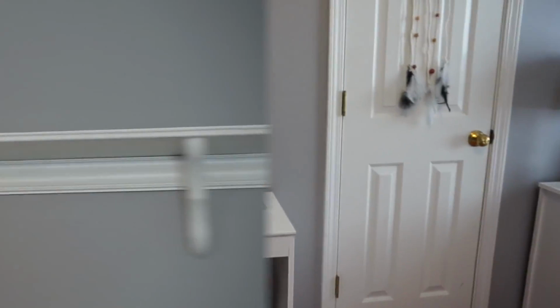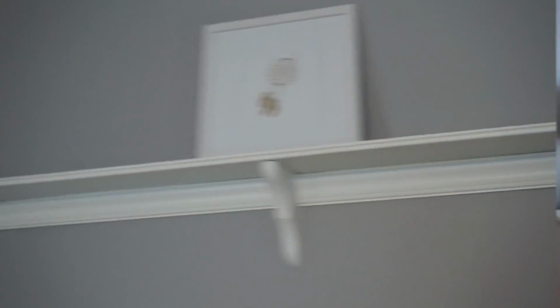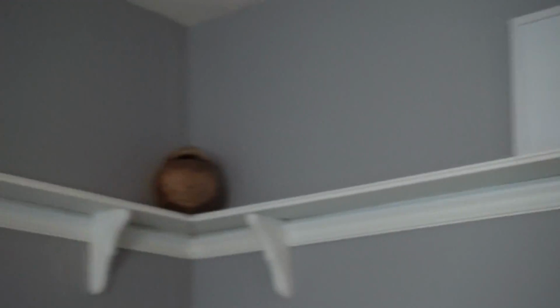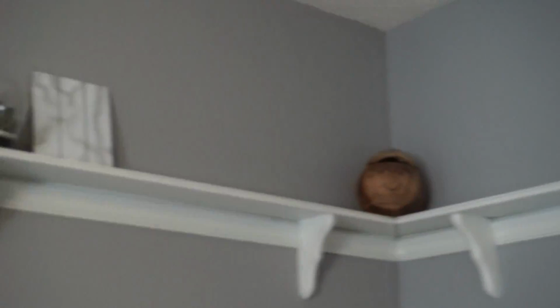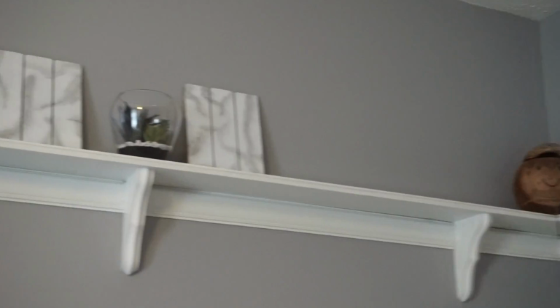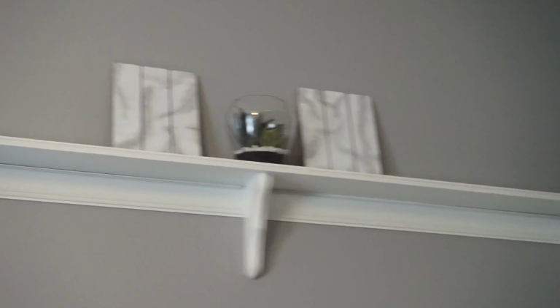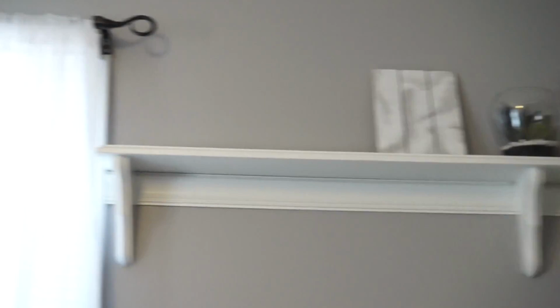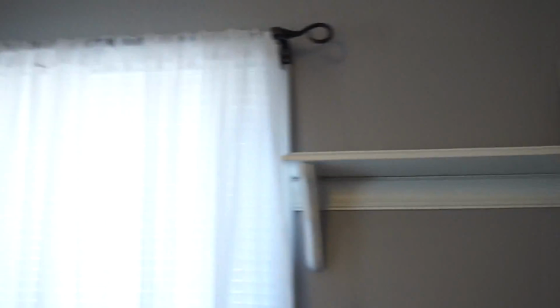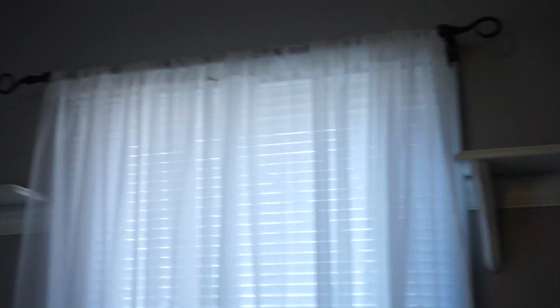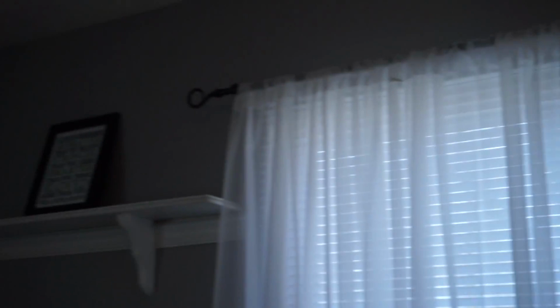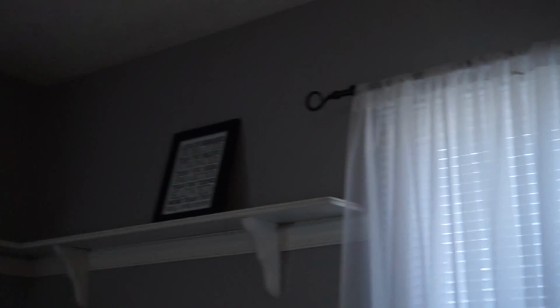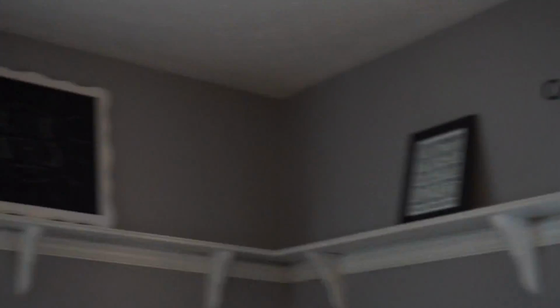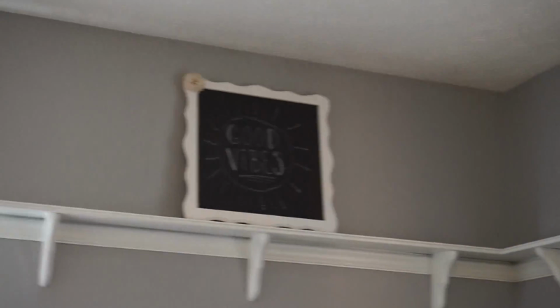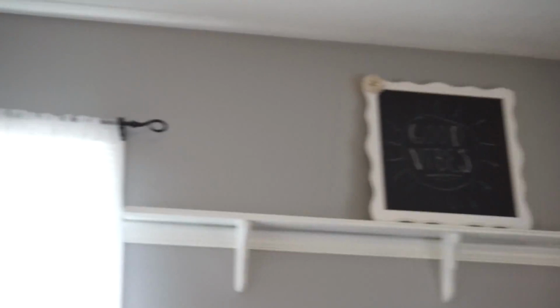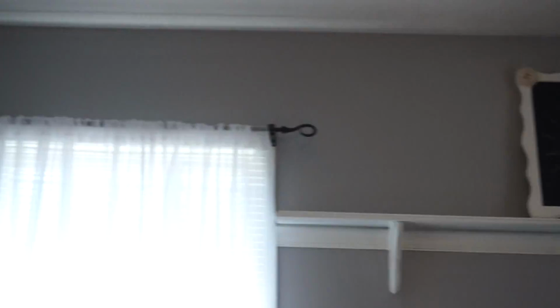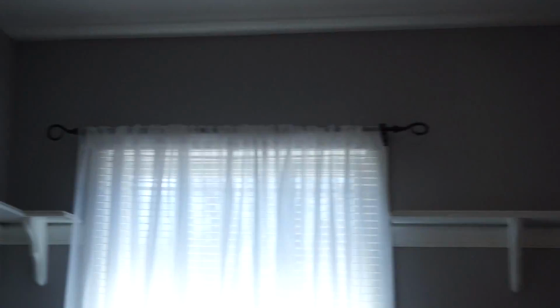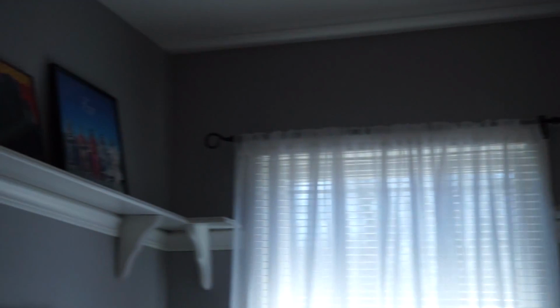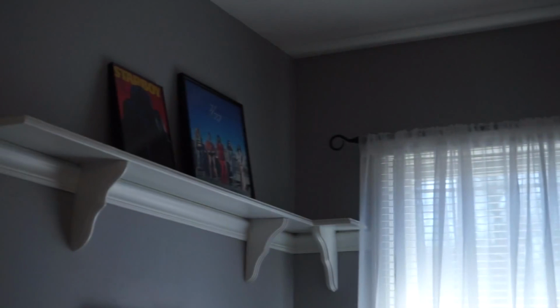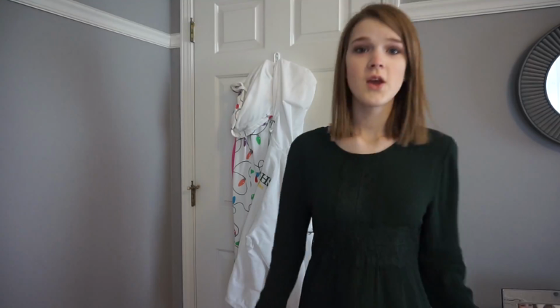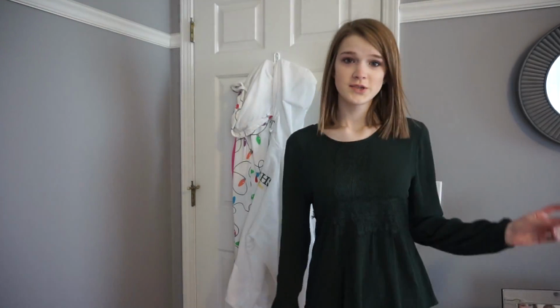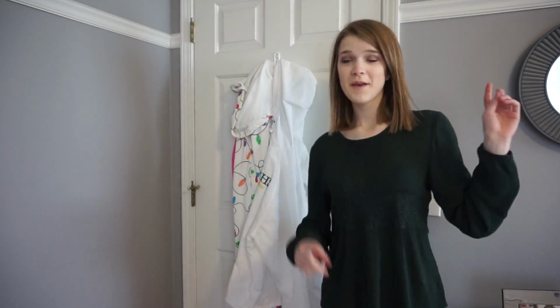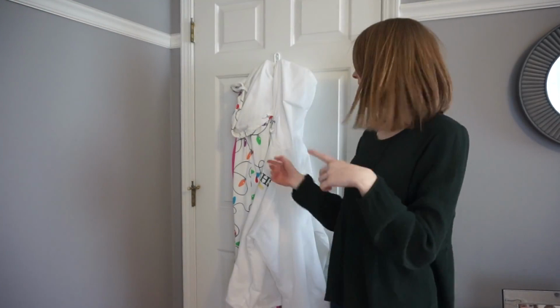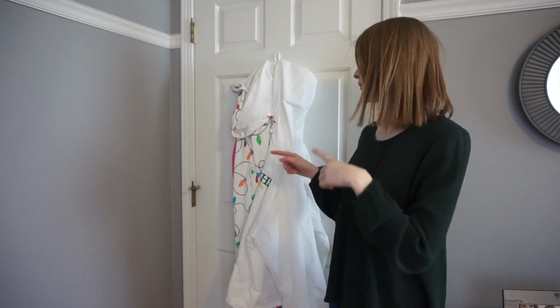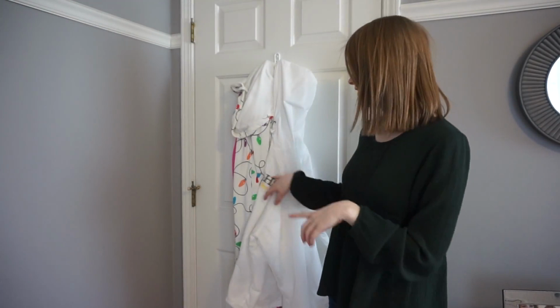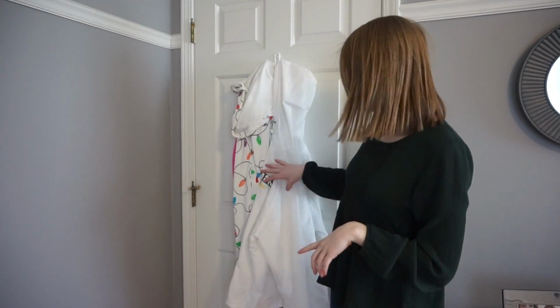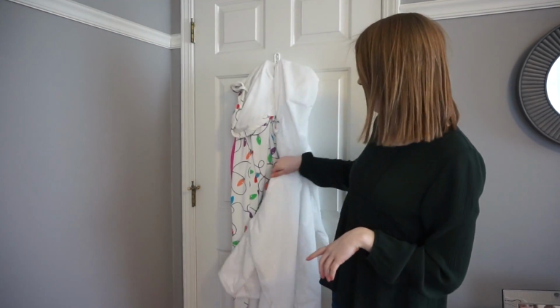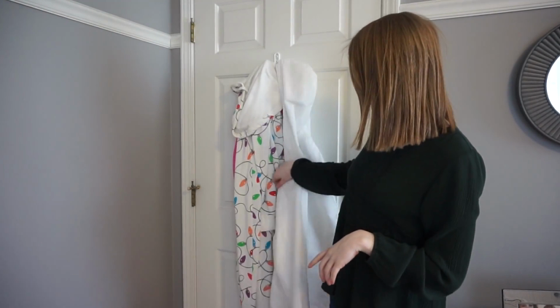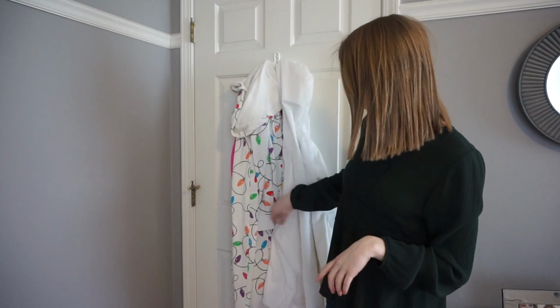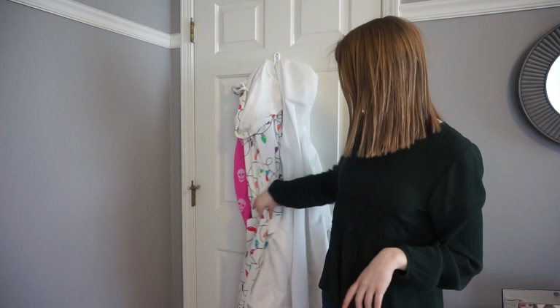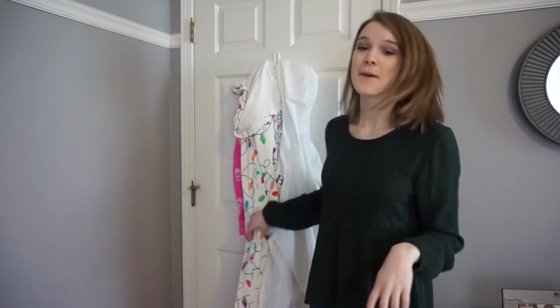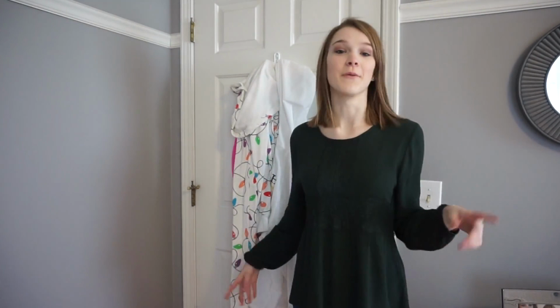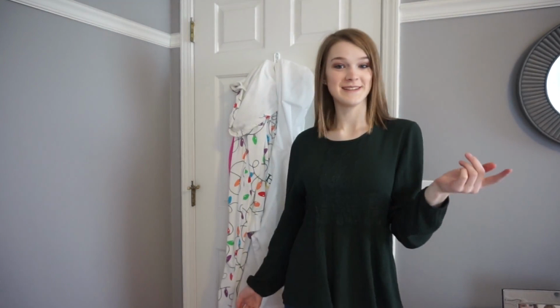All along the top of my room I have these shelves that I love because I can put stuff all over them. Starting behind my door, I just keep a raincoat and my onesies.